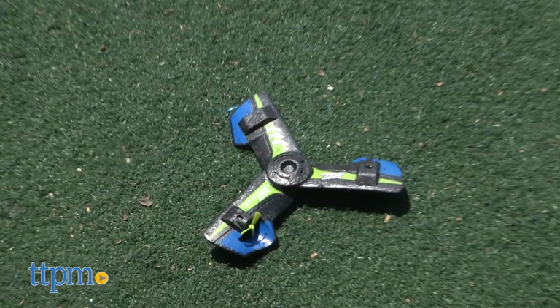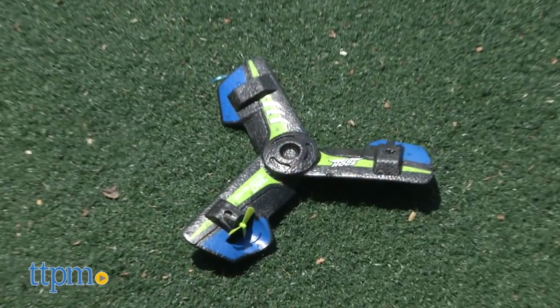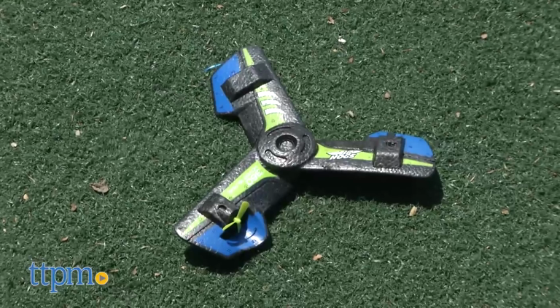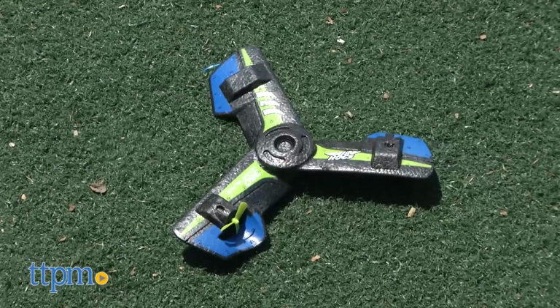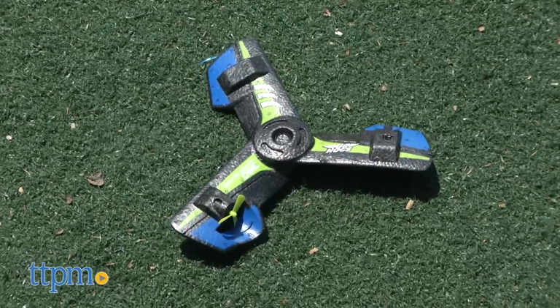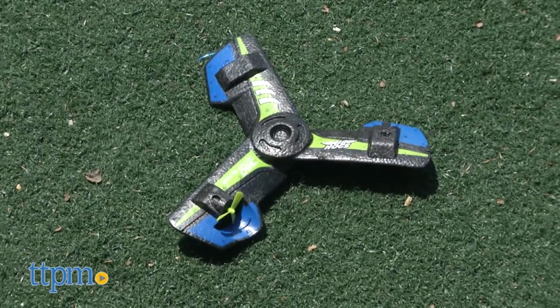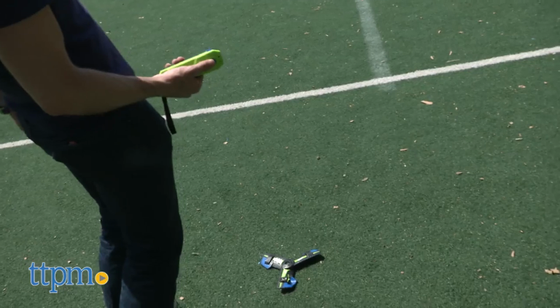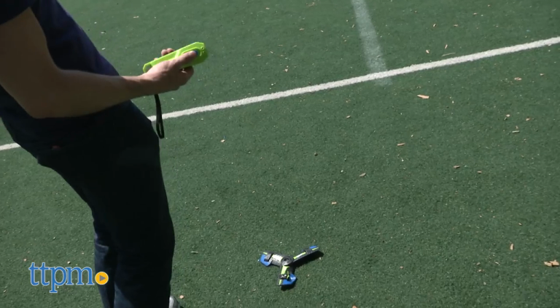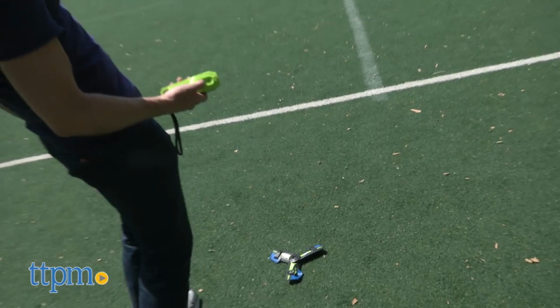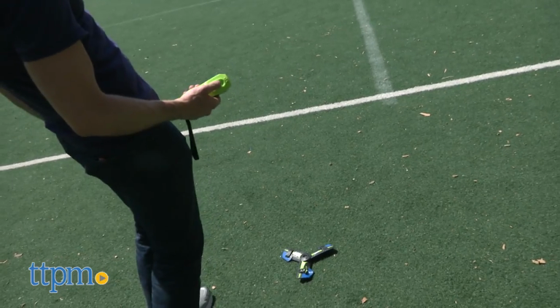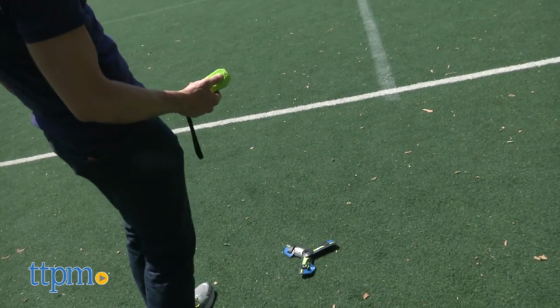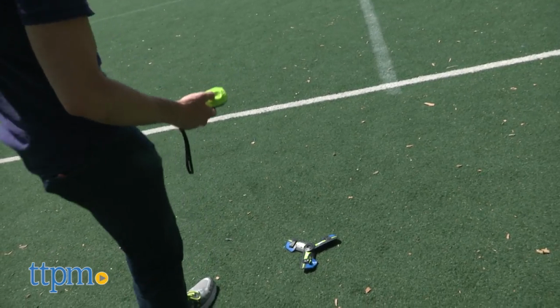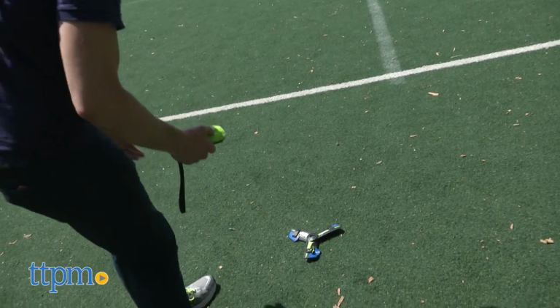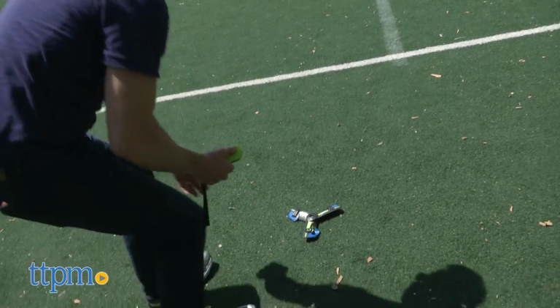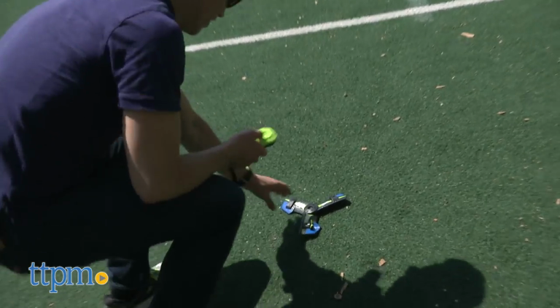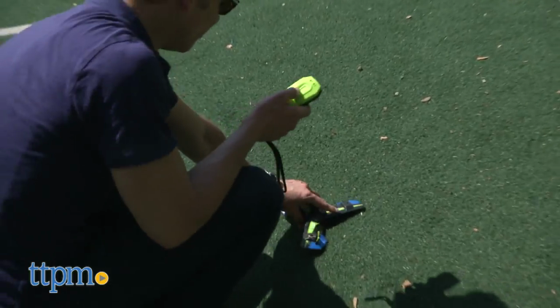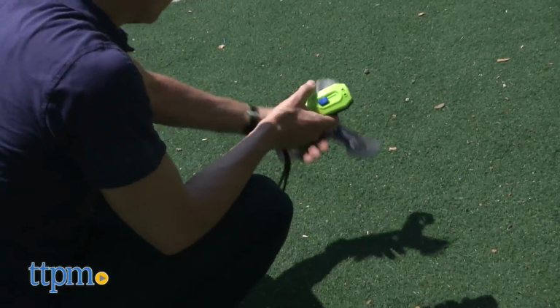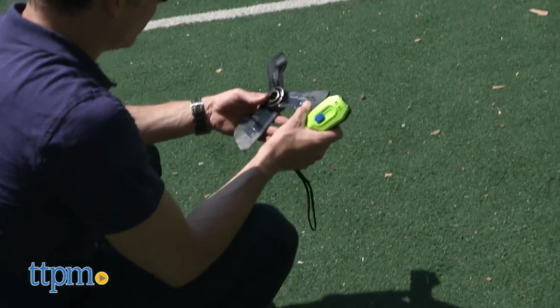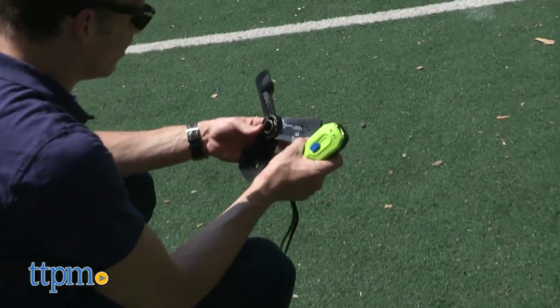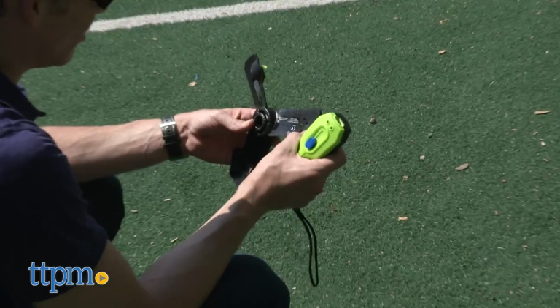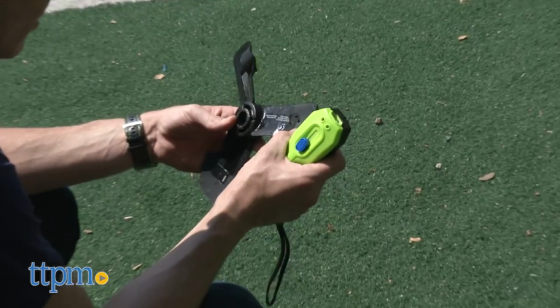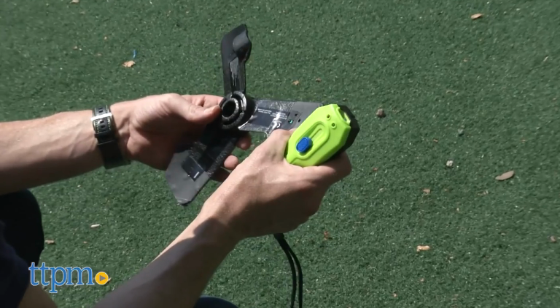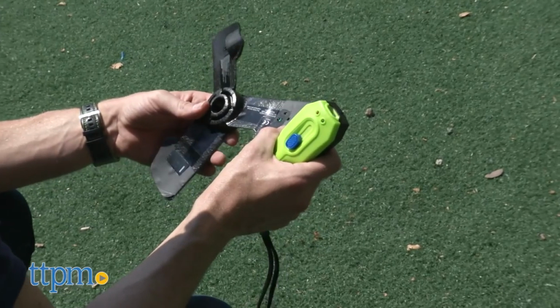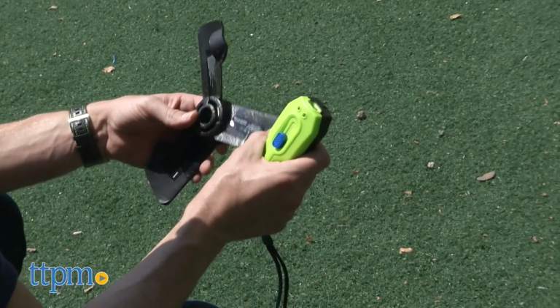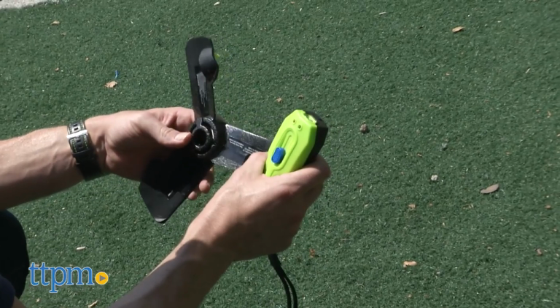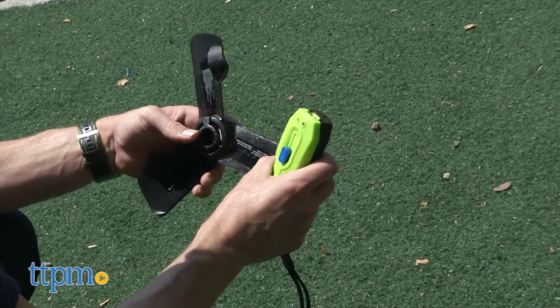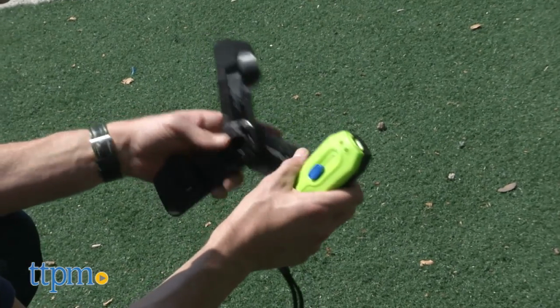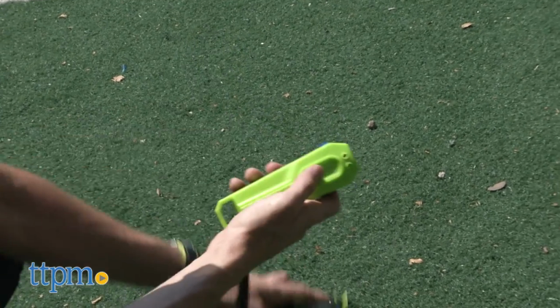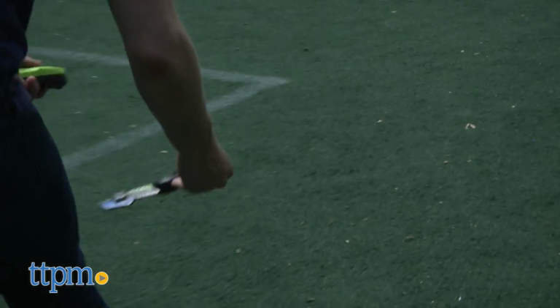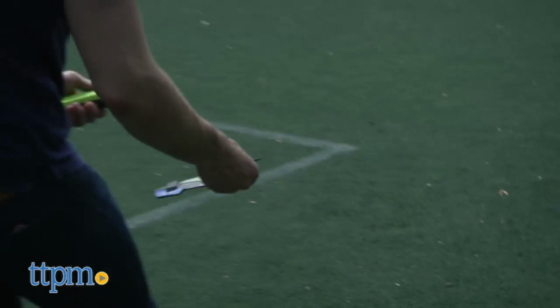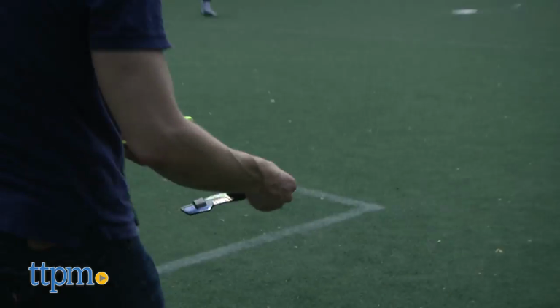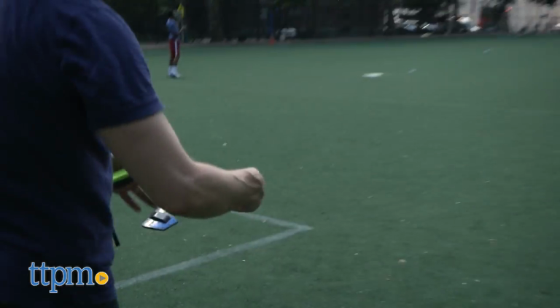And worst yet, the instructions offer no help as they indicate you're supposed to set it on the ground and get the blade spinning. Of course, if you ignore the instructions you'll have more luck.